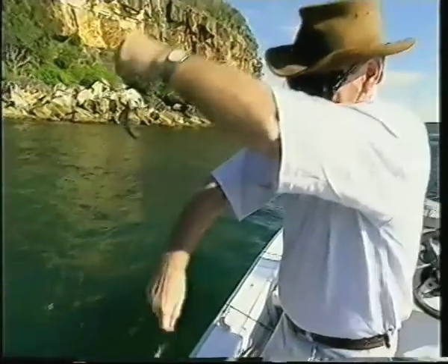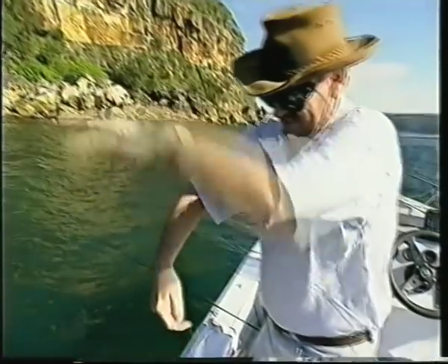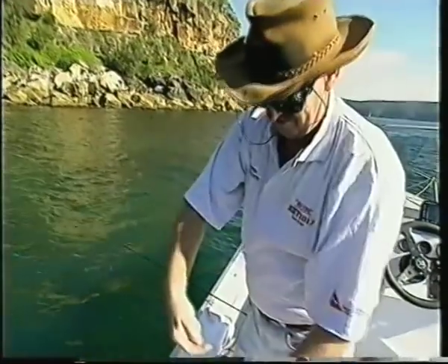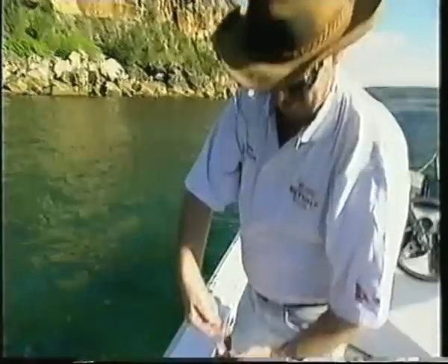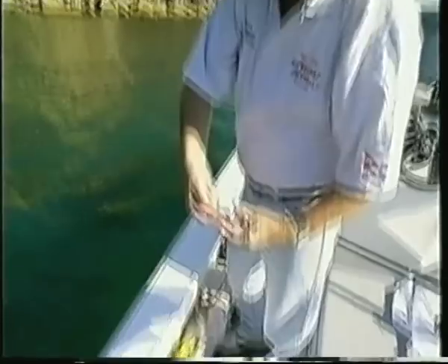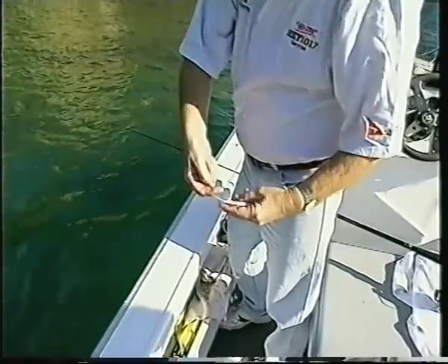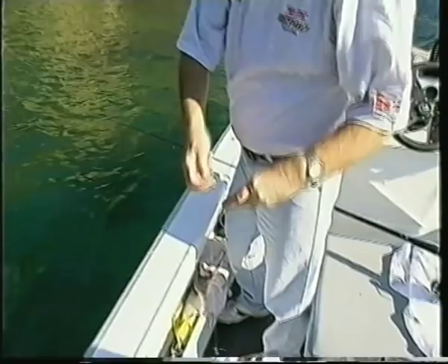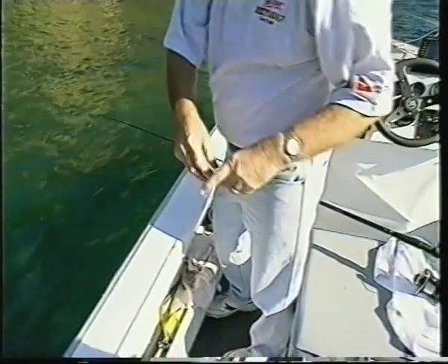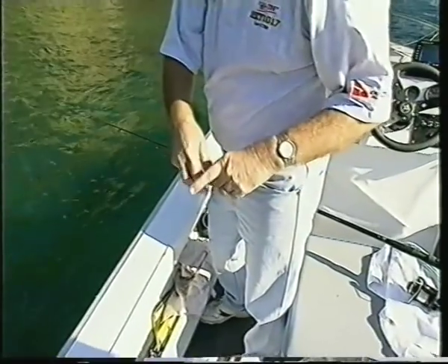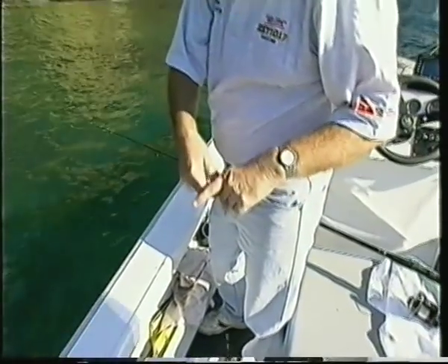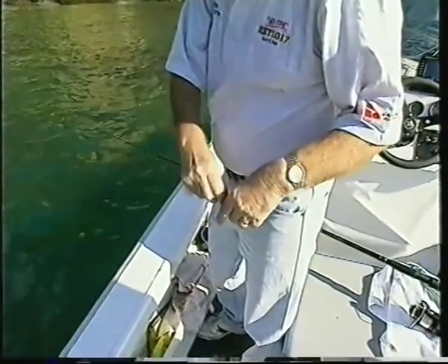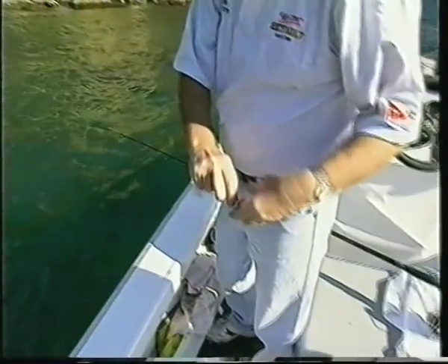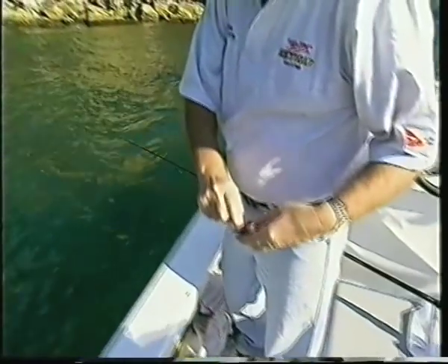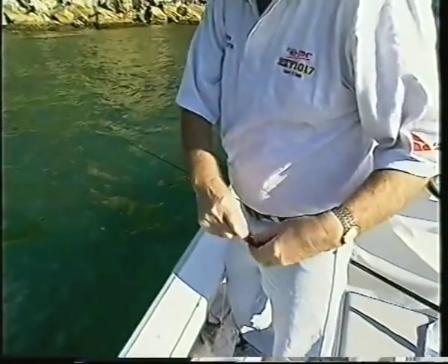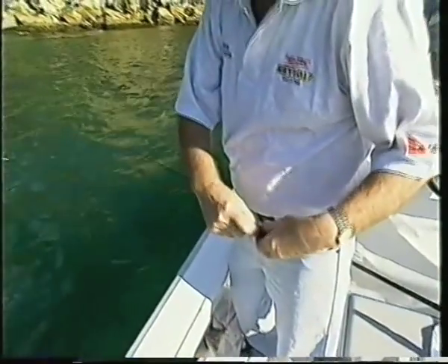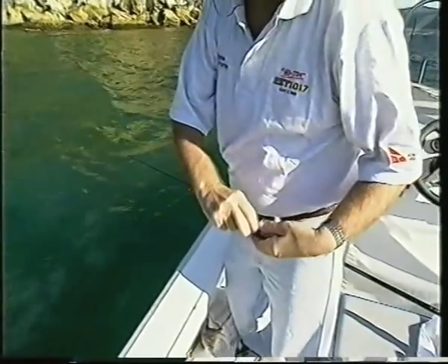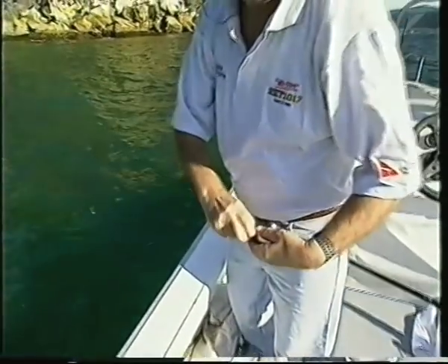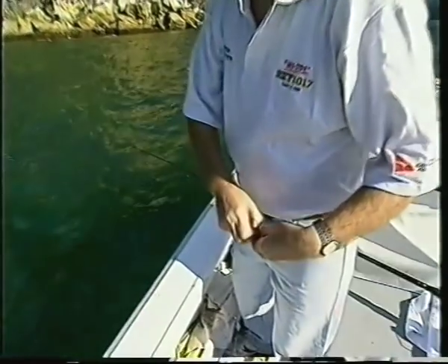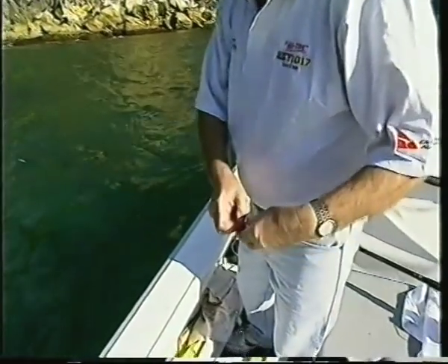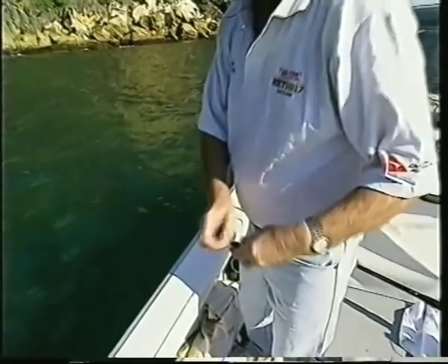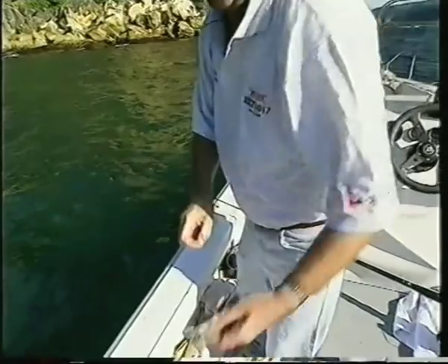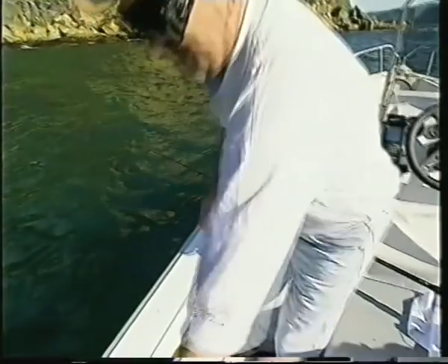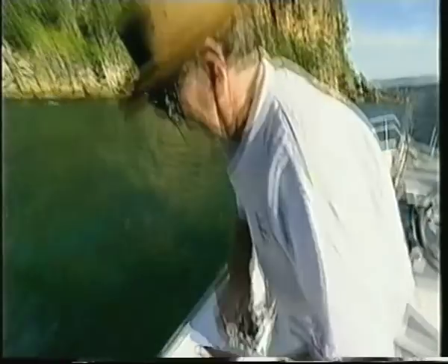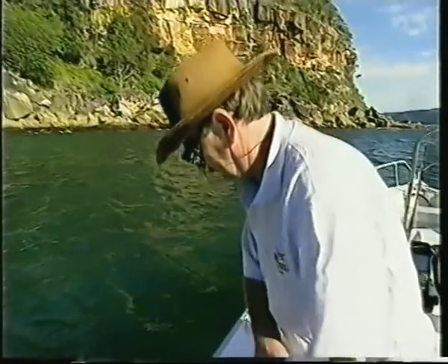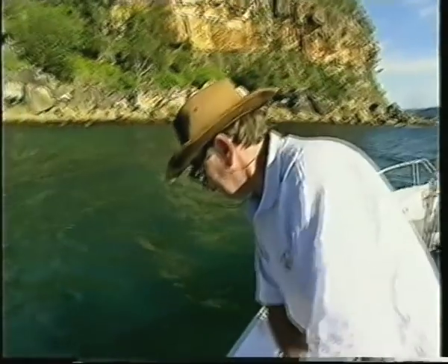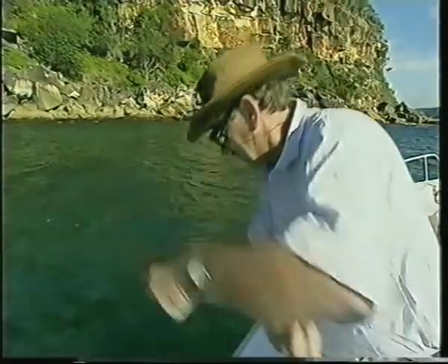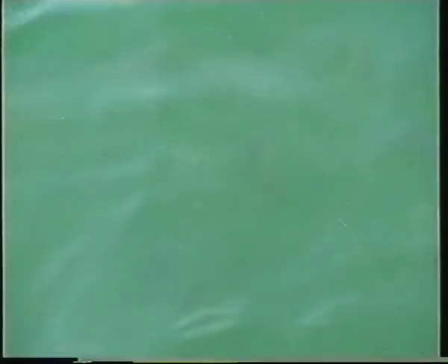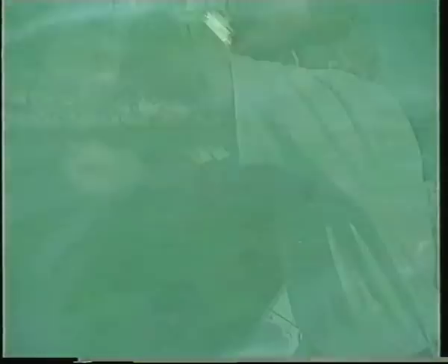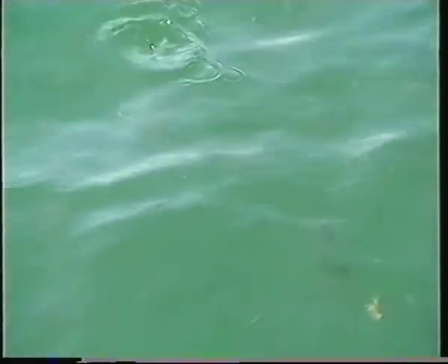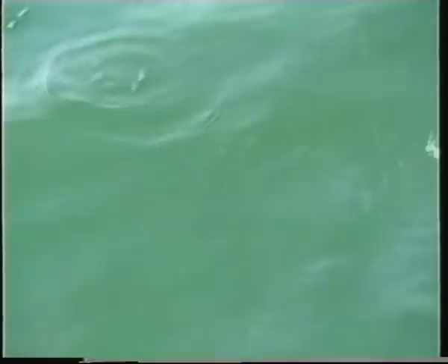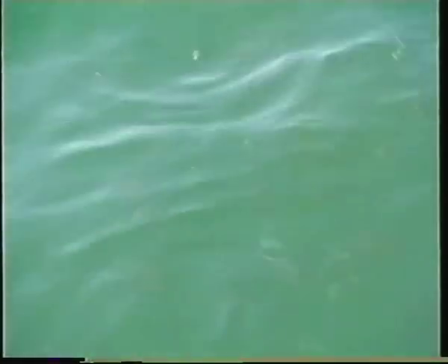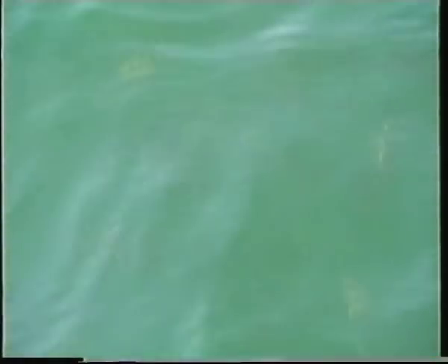It's fairly important to burley for the yellowtail — bits of bread, laying pellets. Strangely enough, scrapings of potato work quite well. Just sprinkle it into the water; that brings the yellowtail around and you can start catching your live bait.